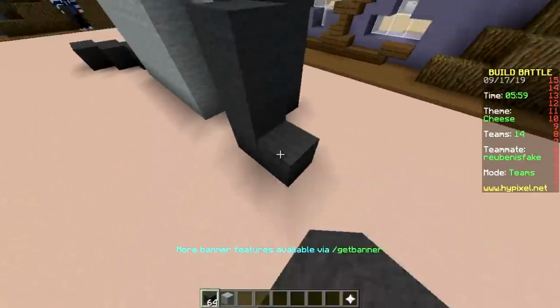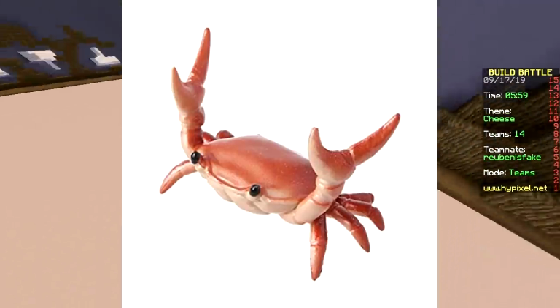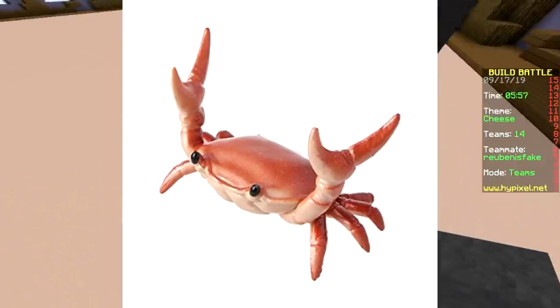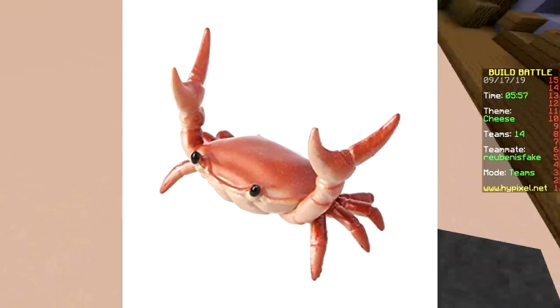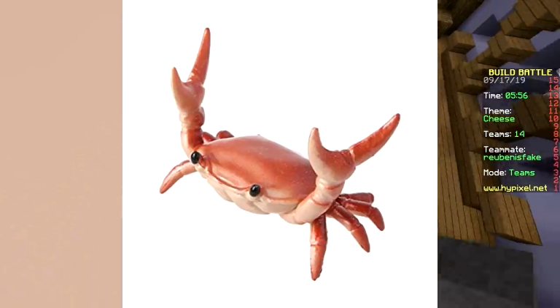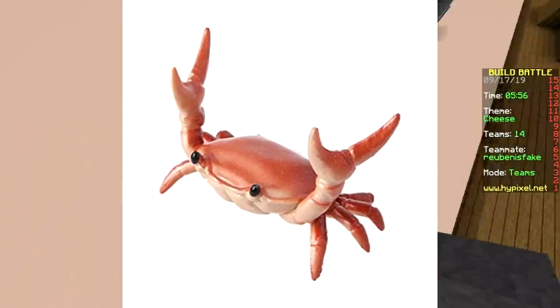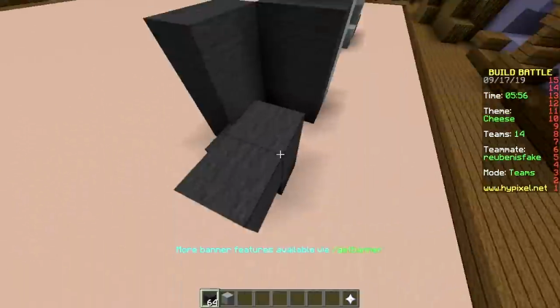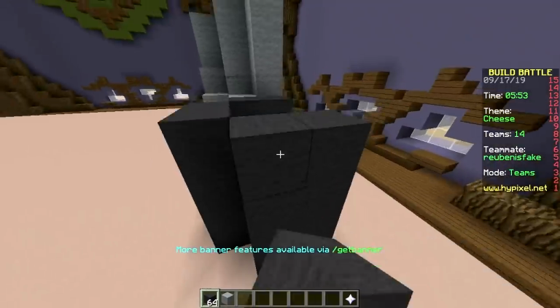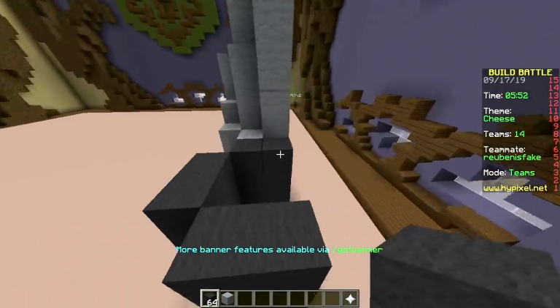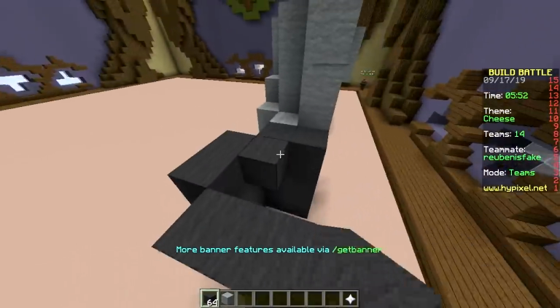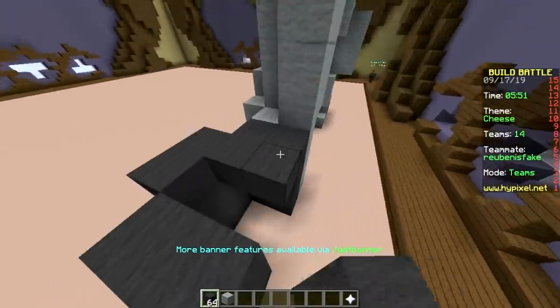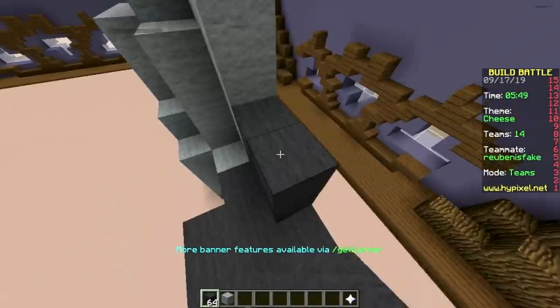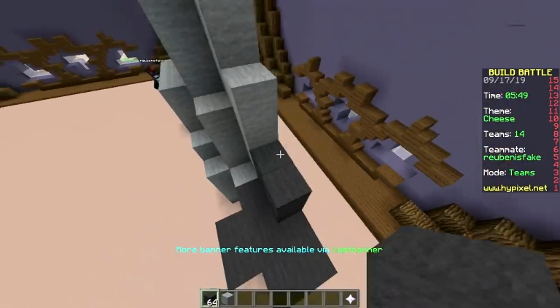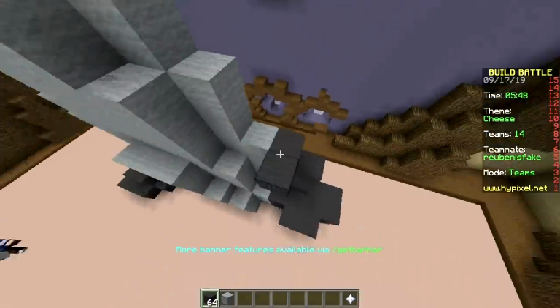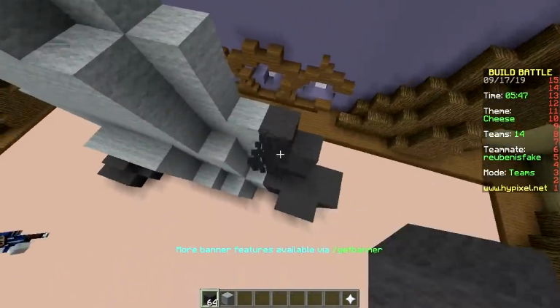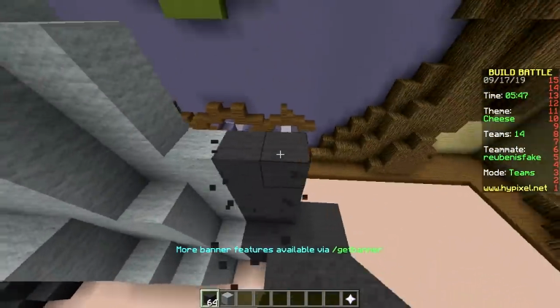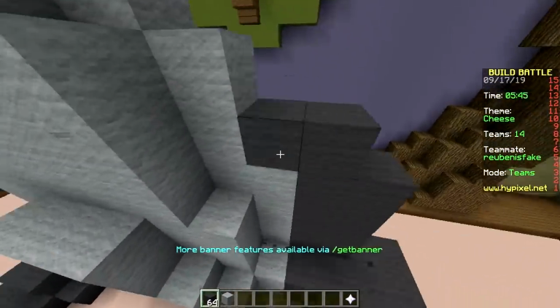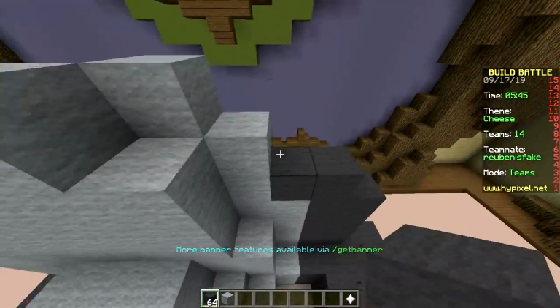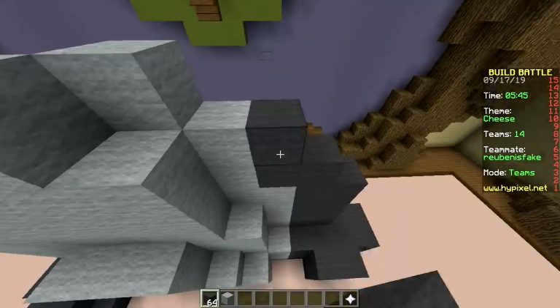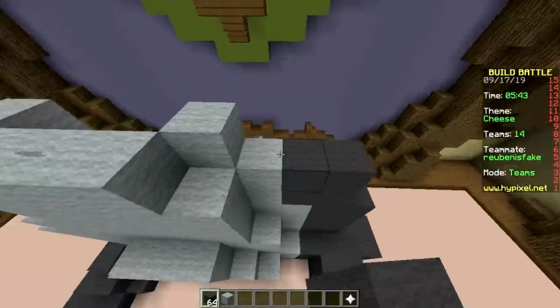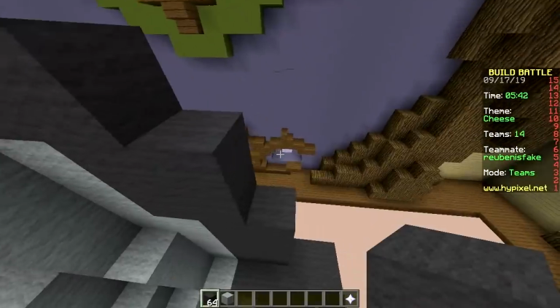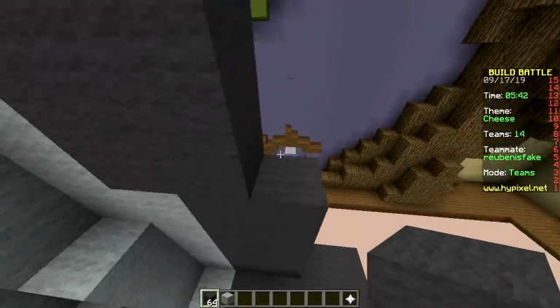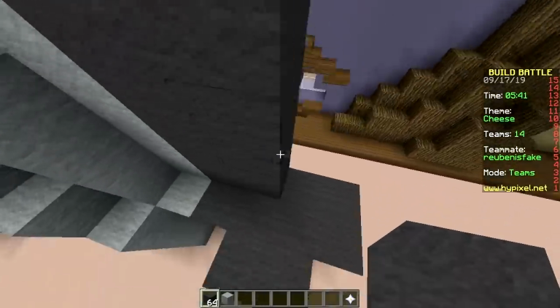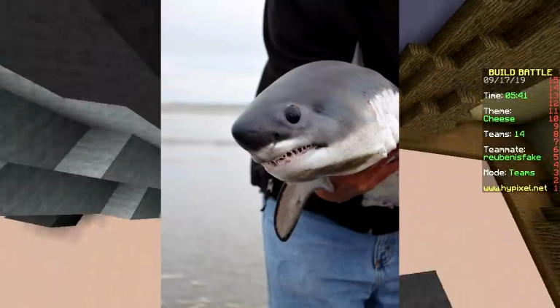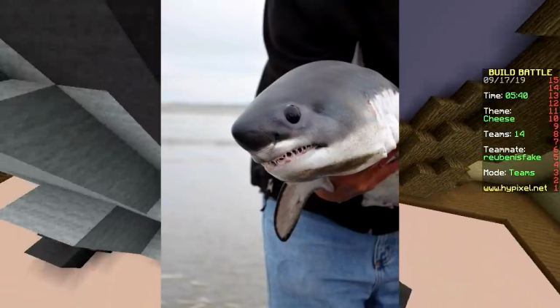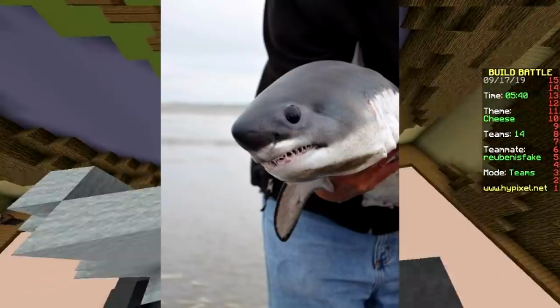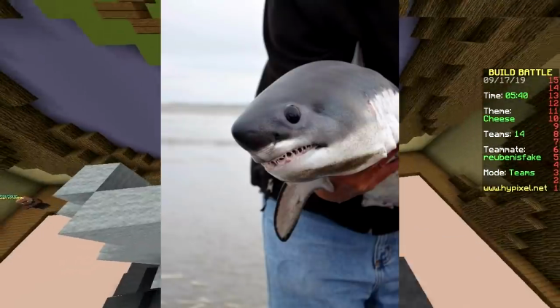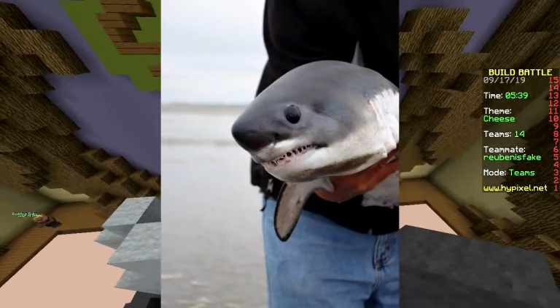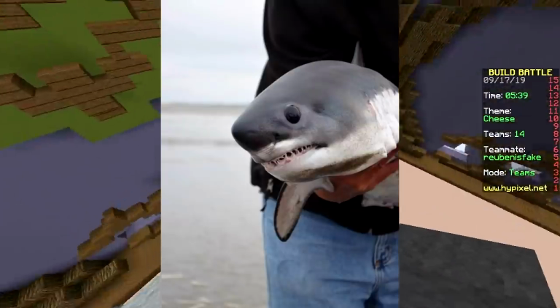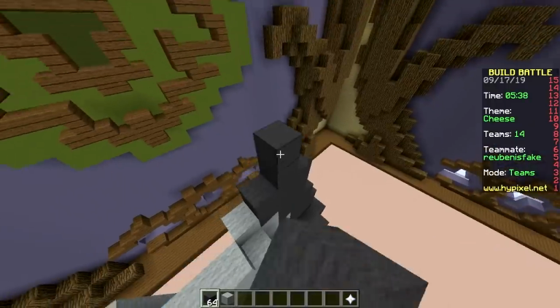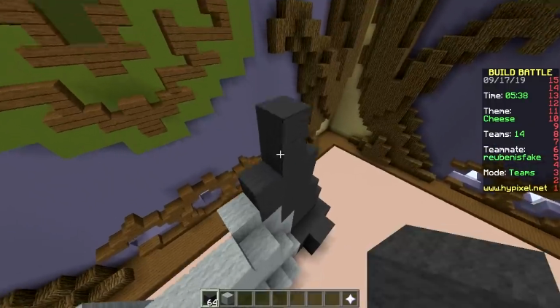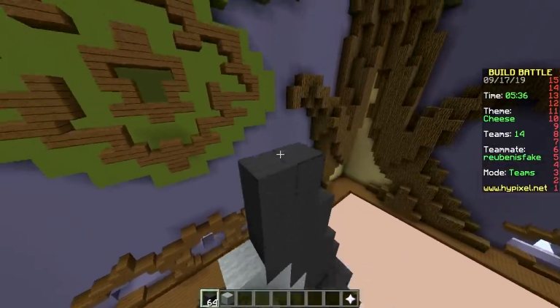Crabs are surprisingly cute. Almost every animal is cute. True, except for squid, shark, jellyfish. Oh, shark can be cute too — if they're not attacking you. If they're baby shark, do do do do.